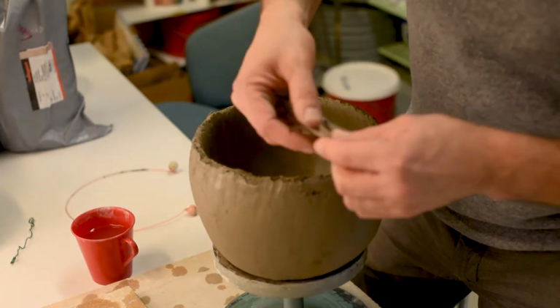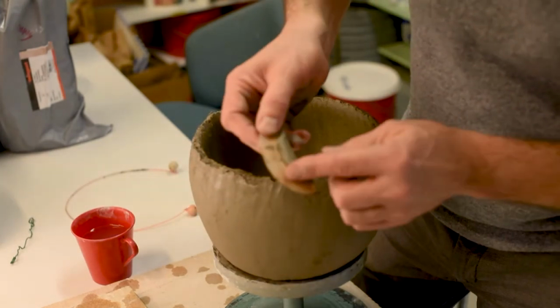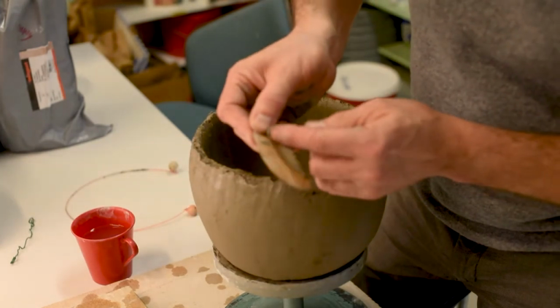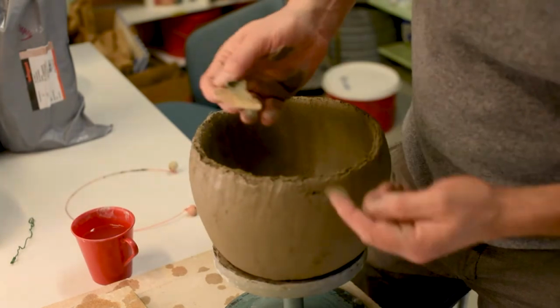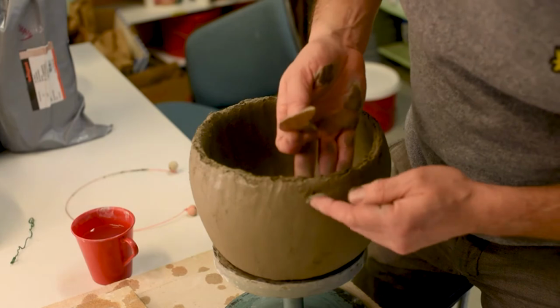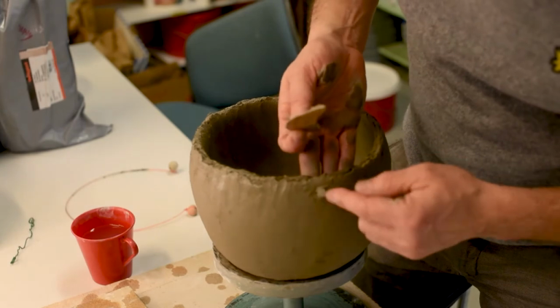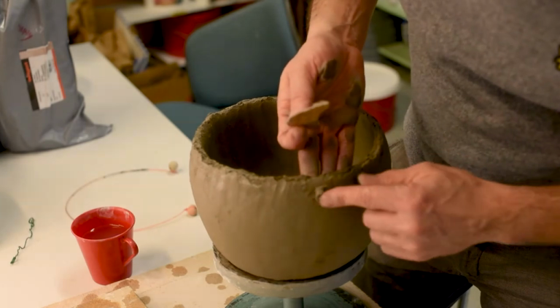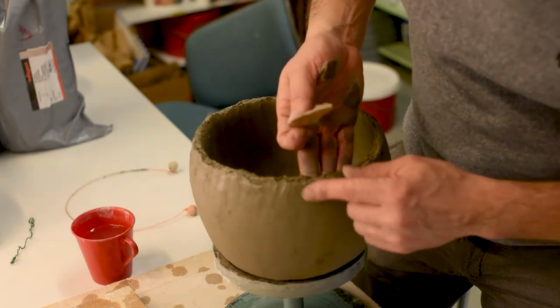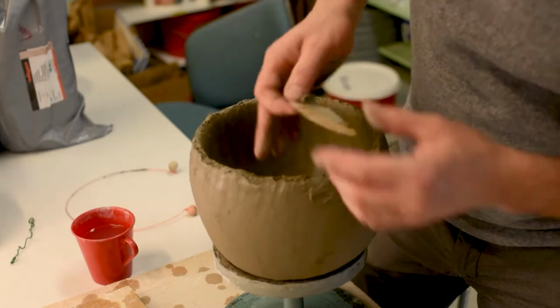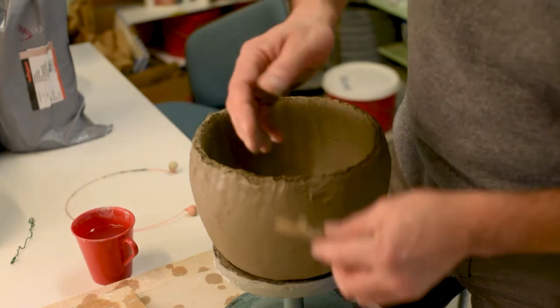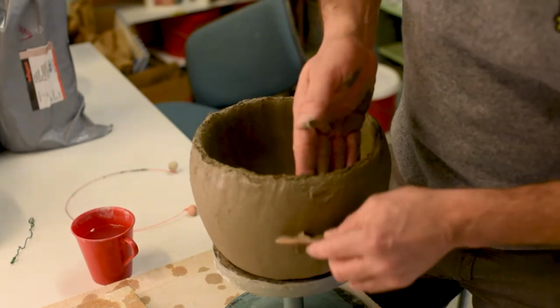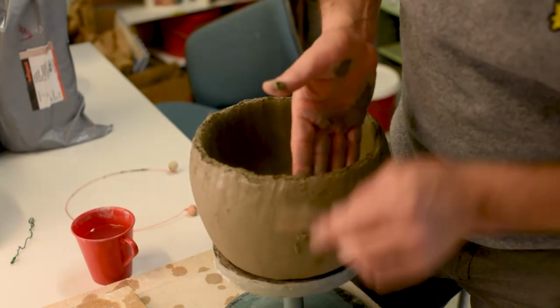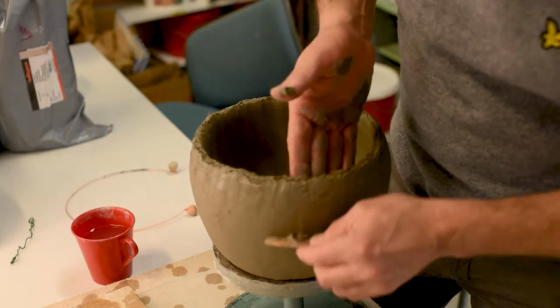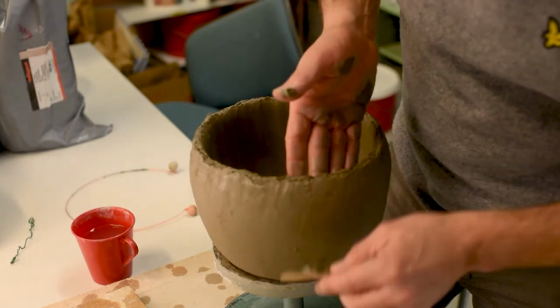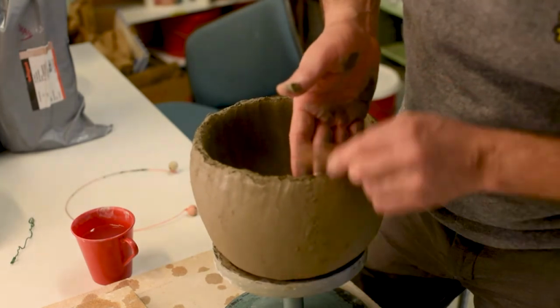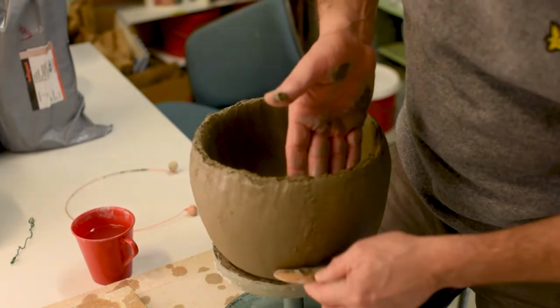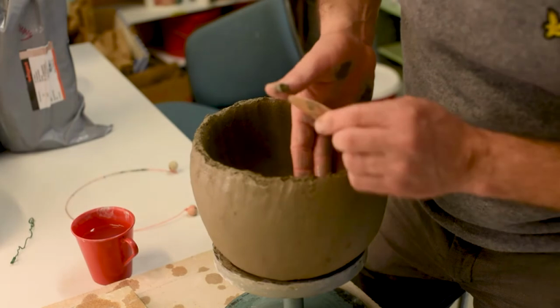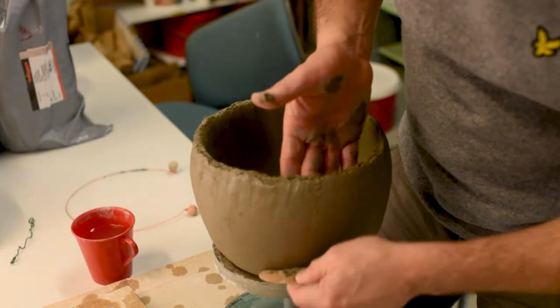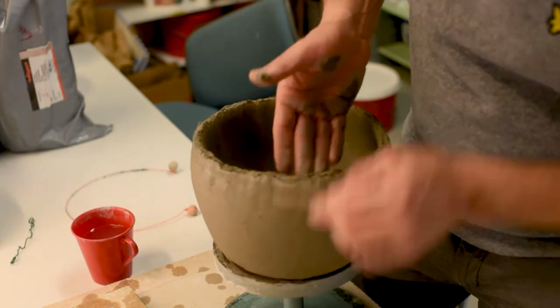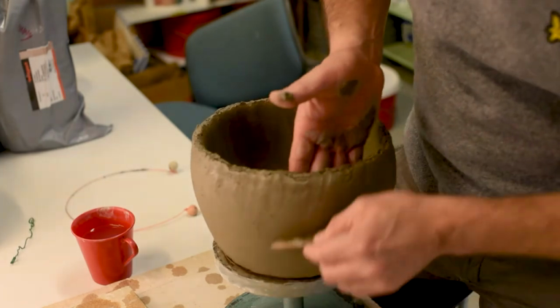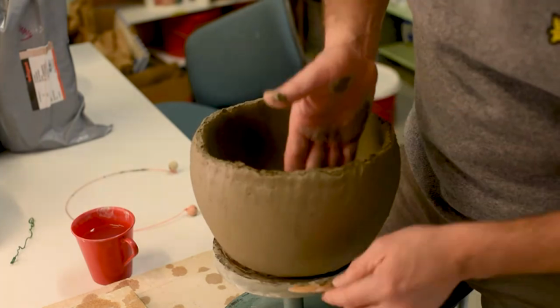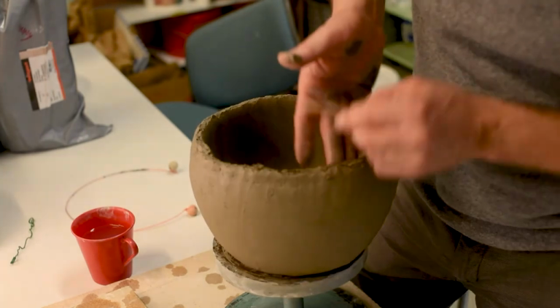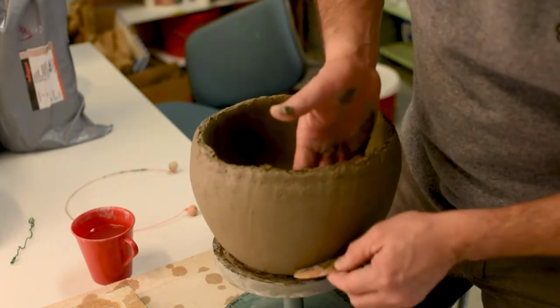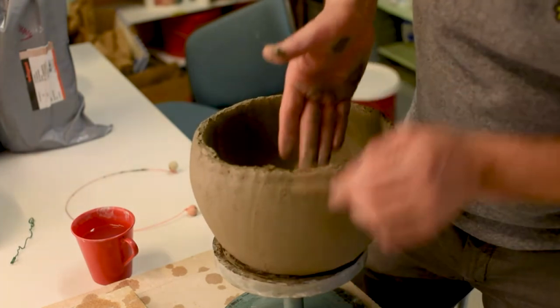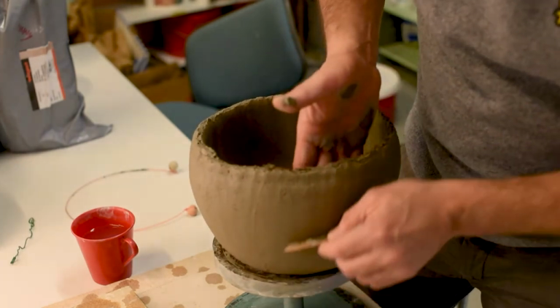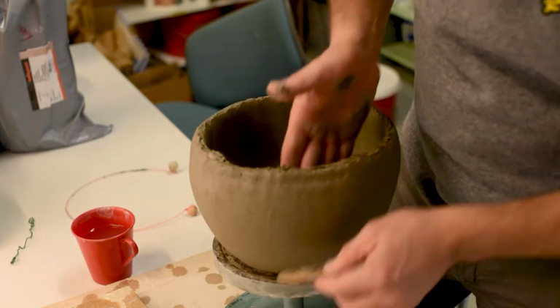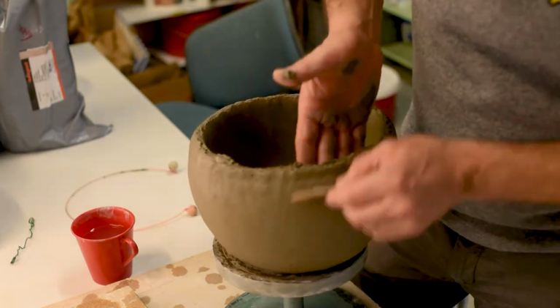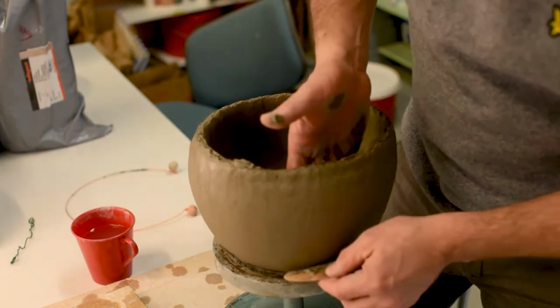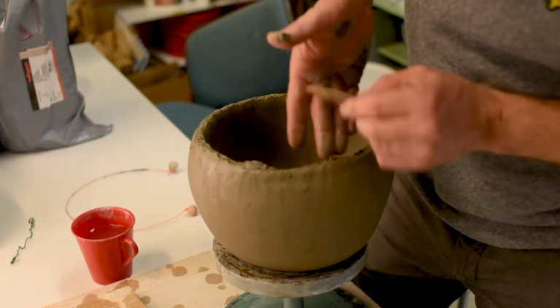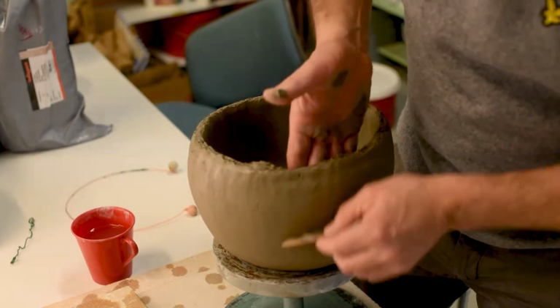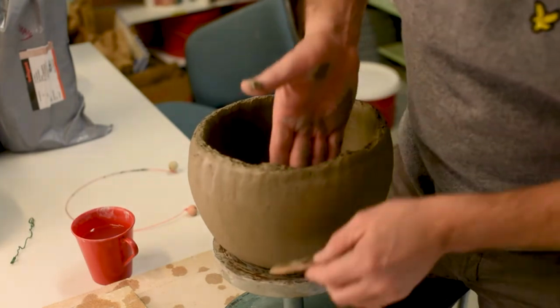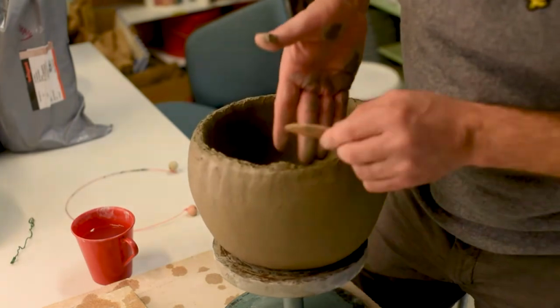Sometimes you might get bumps or things that don't look that good. You can always, as long as the clay is still really wet, fill it up a little bit.